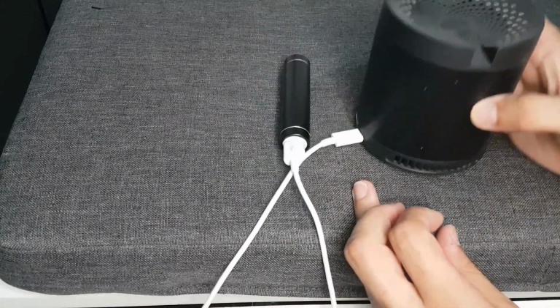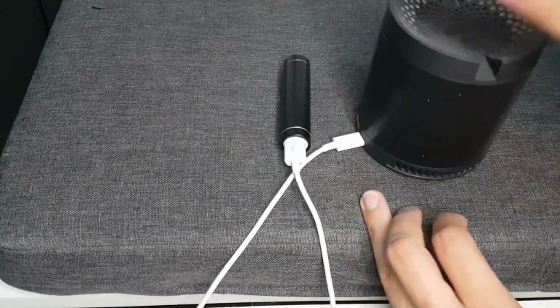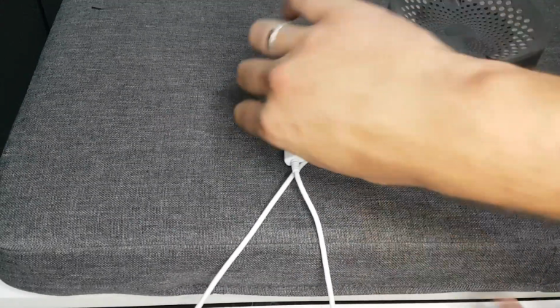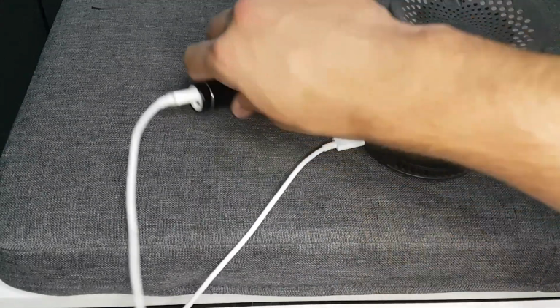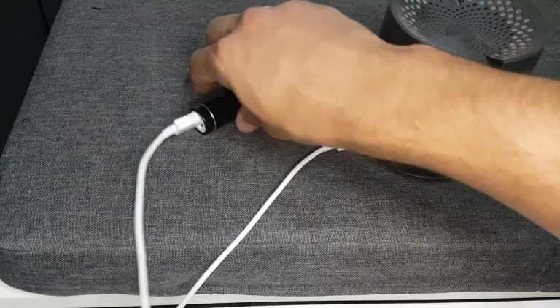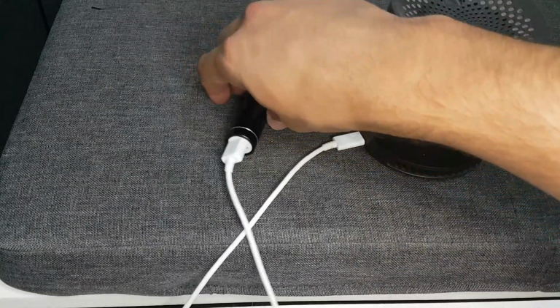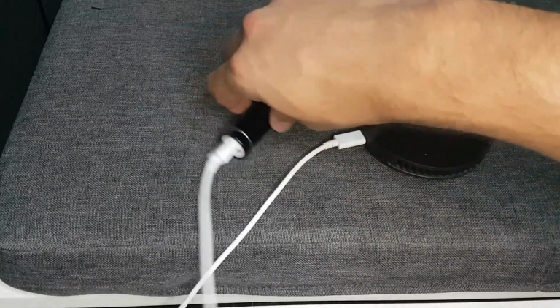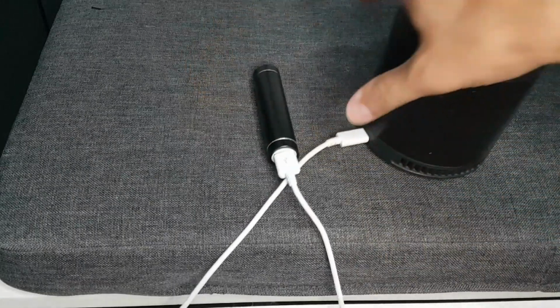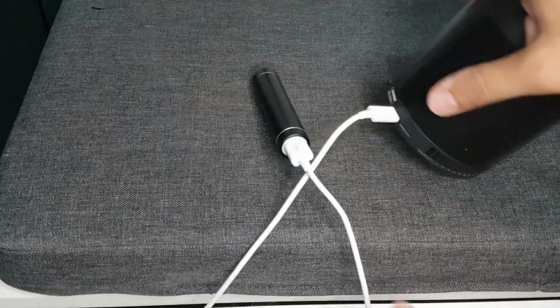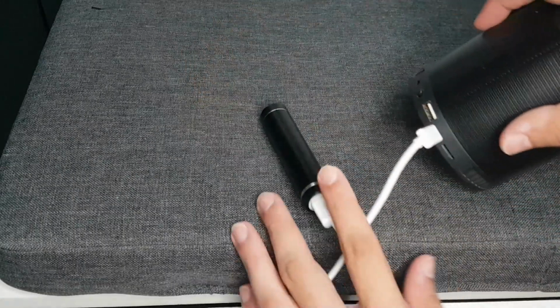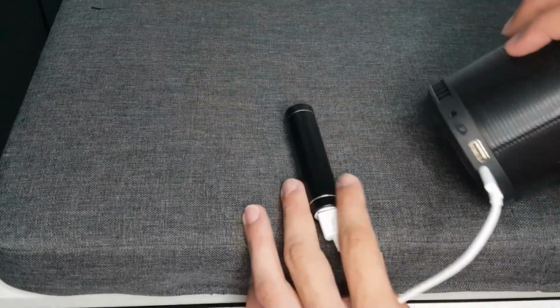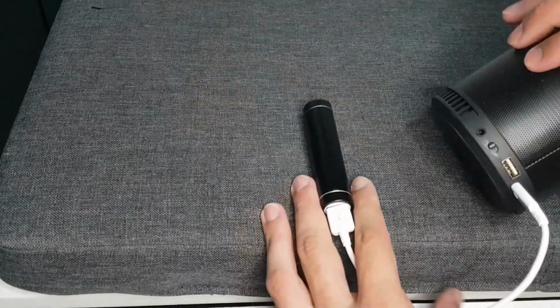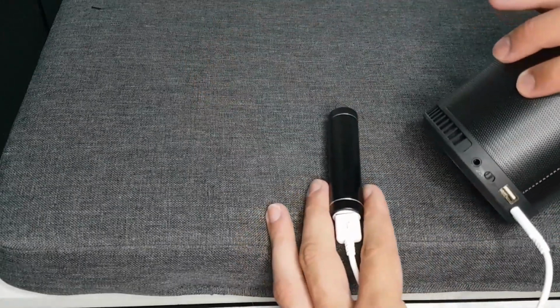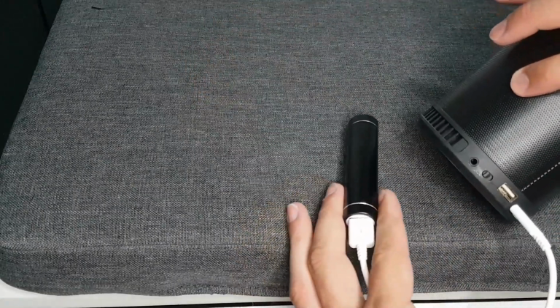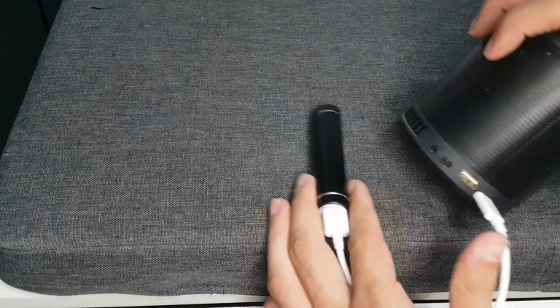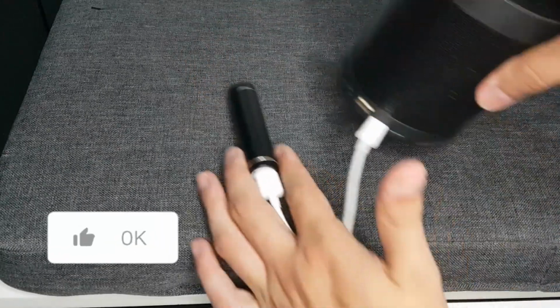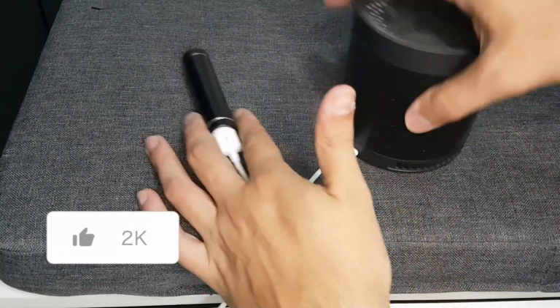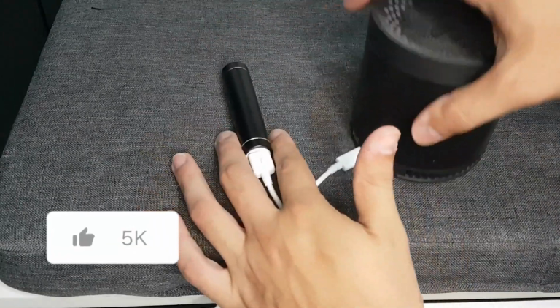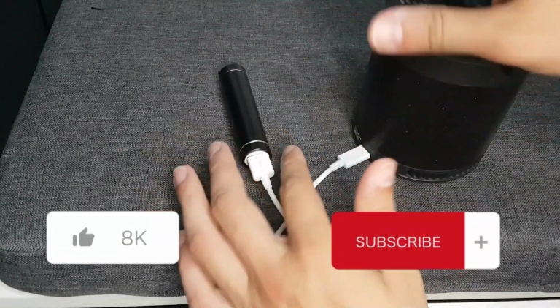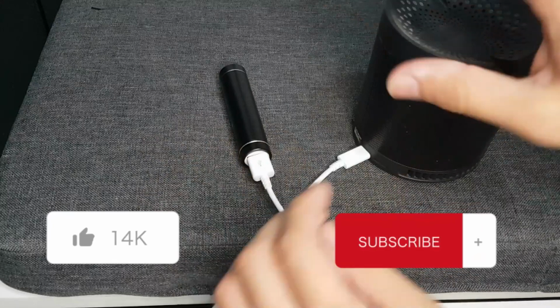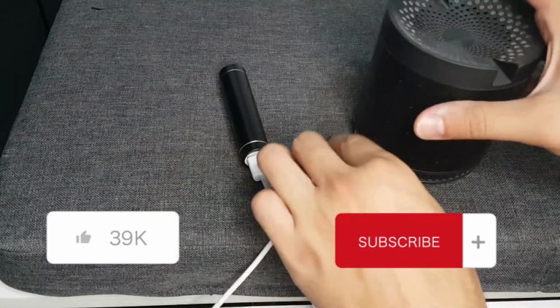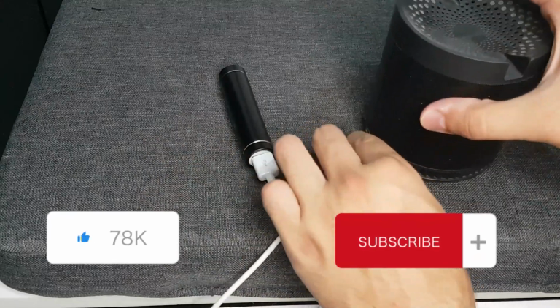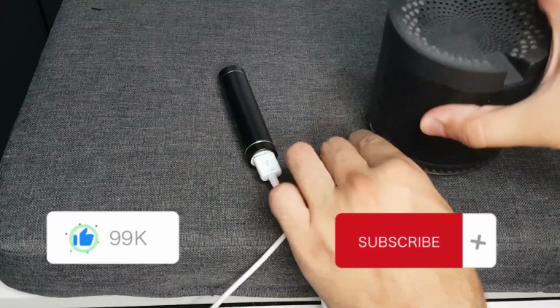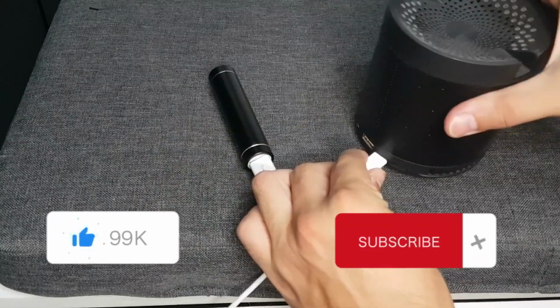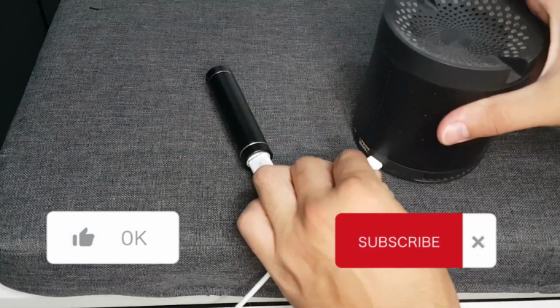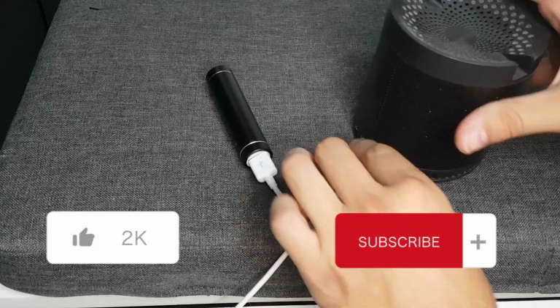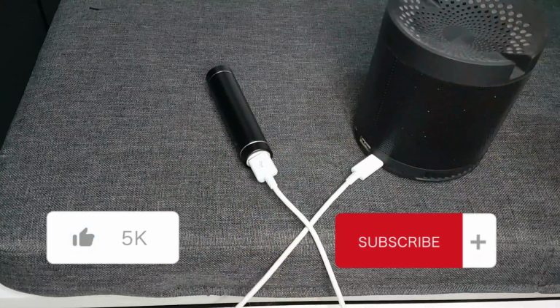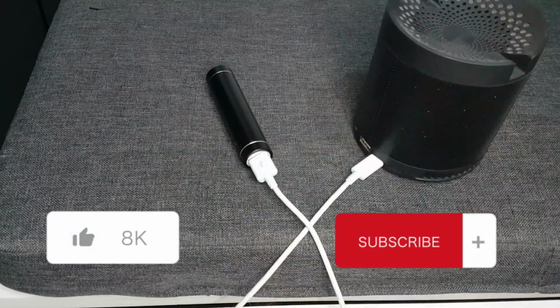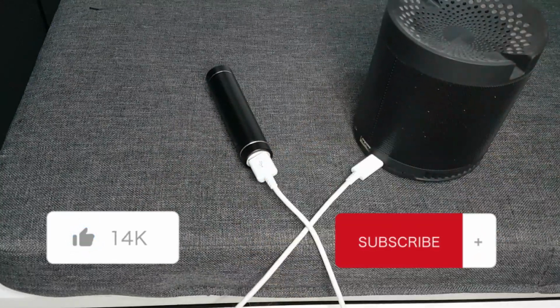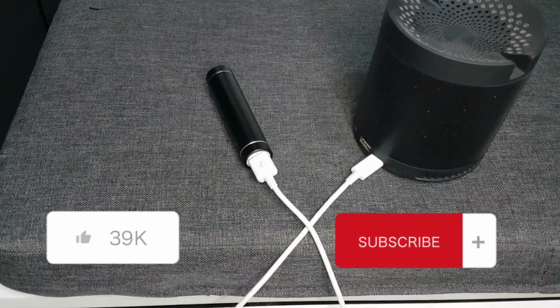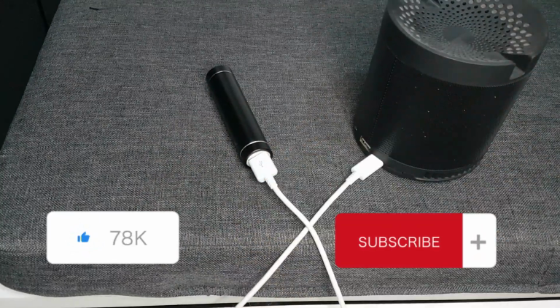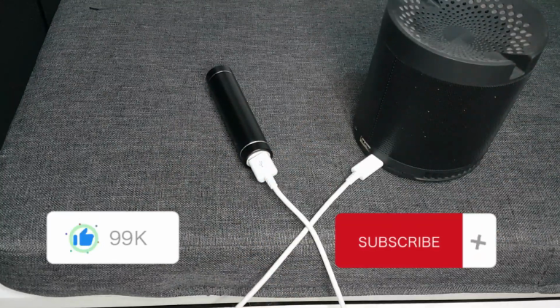Thanks for joining us today. If you enjoyed this video, give us a thumbs up and subscribe for more DIY ideas. See you in the next video and happy DIYing!